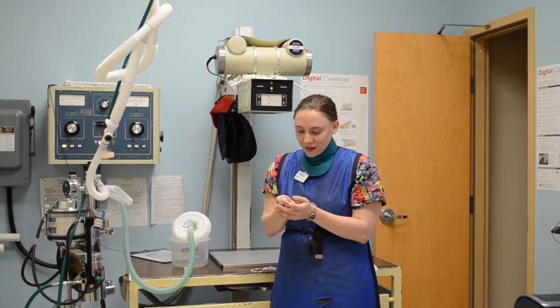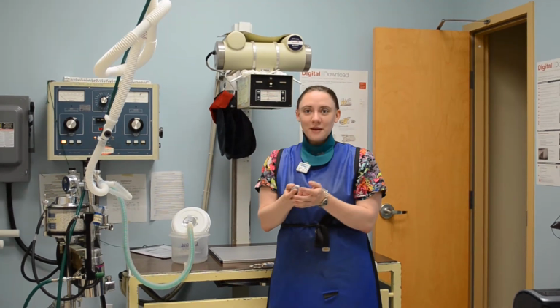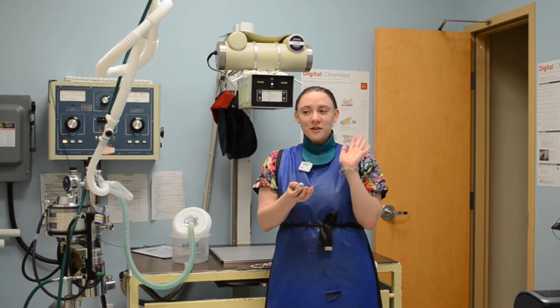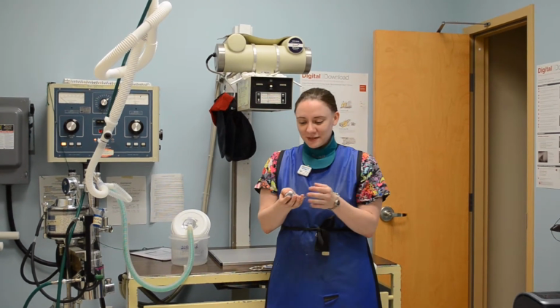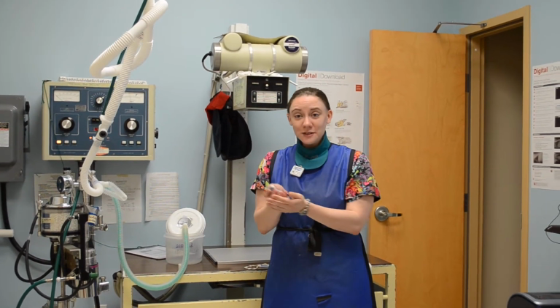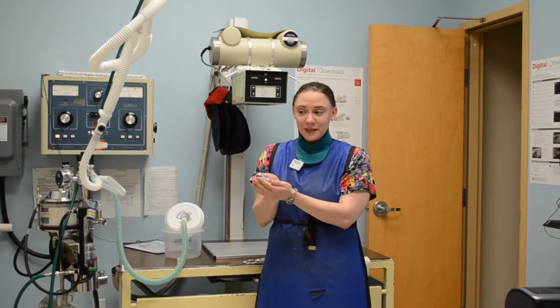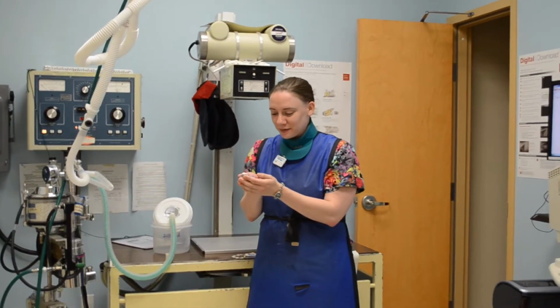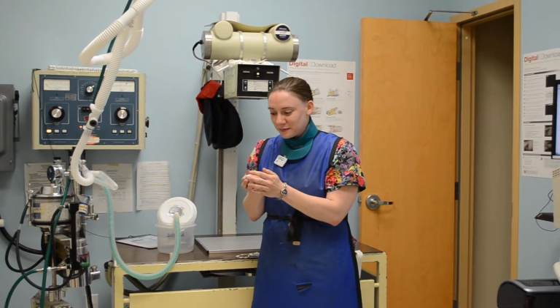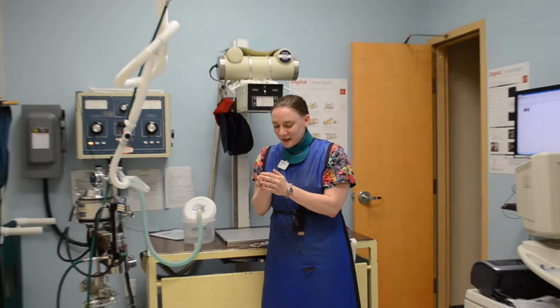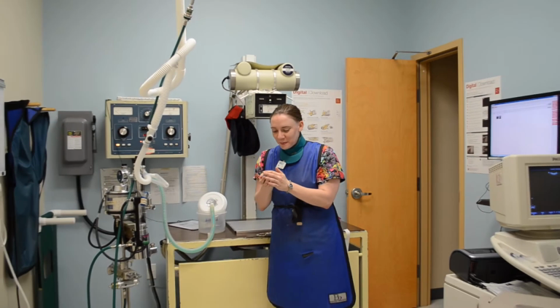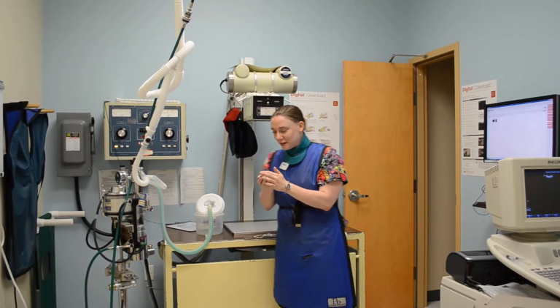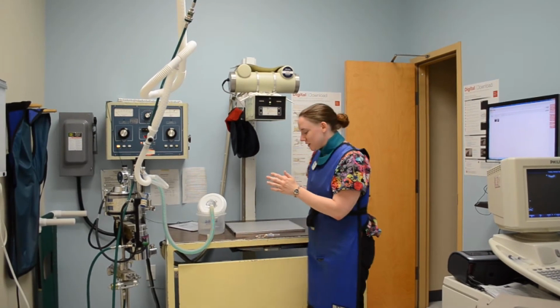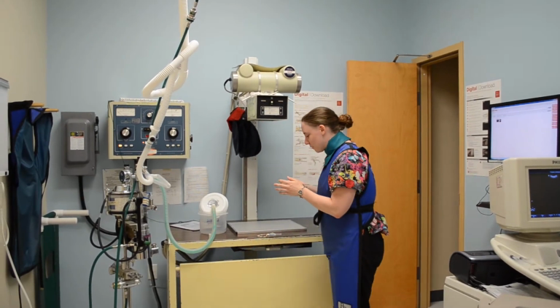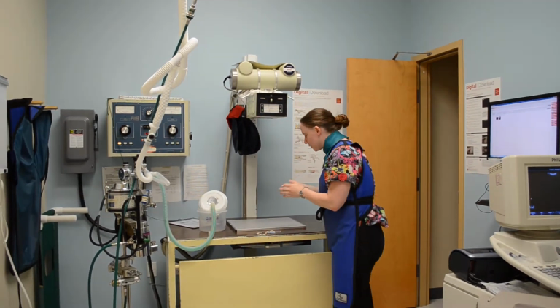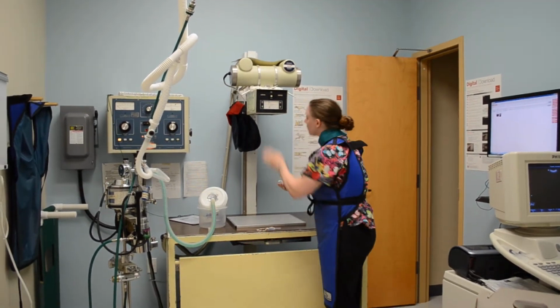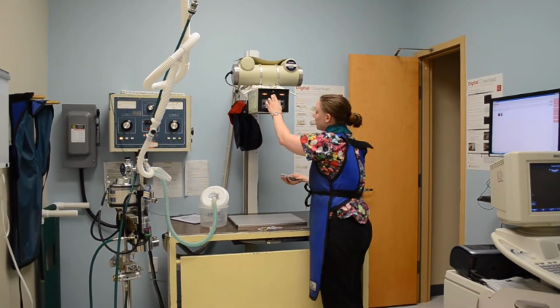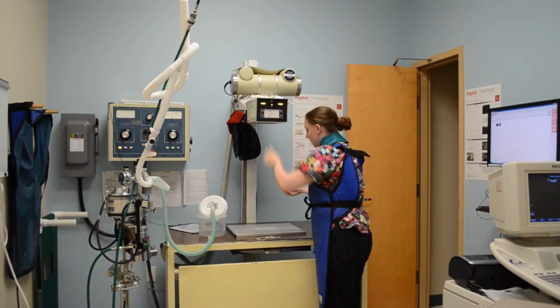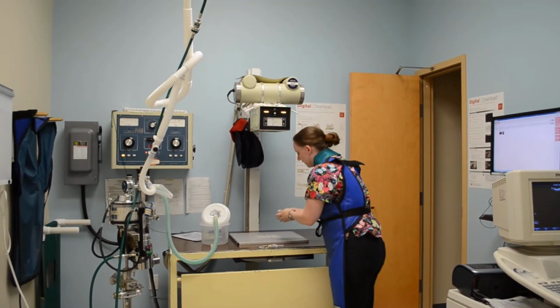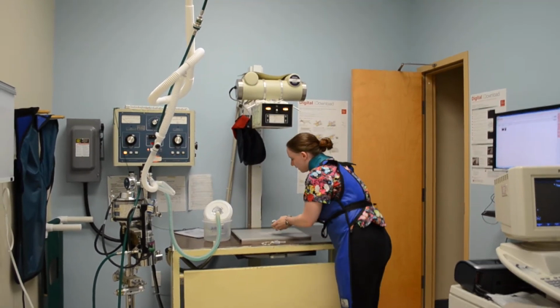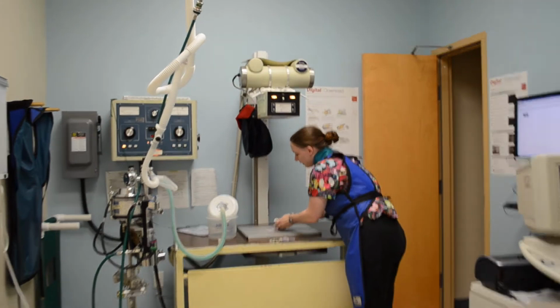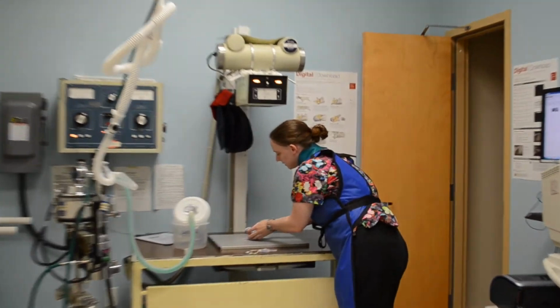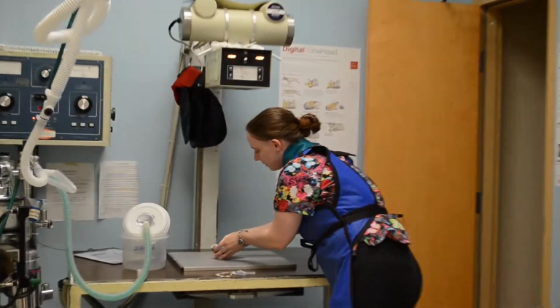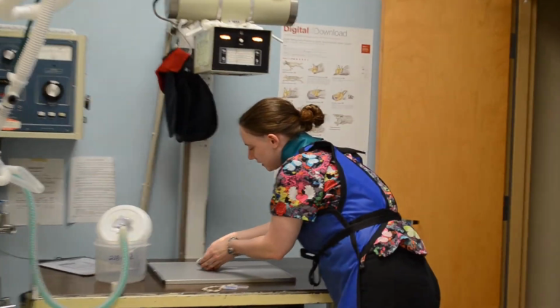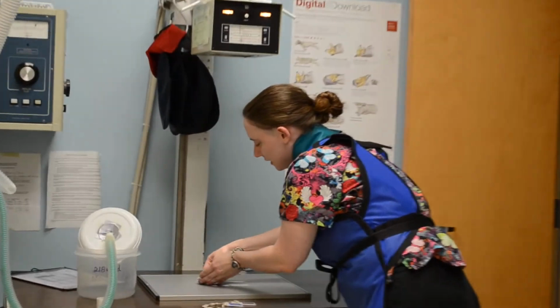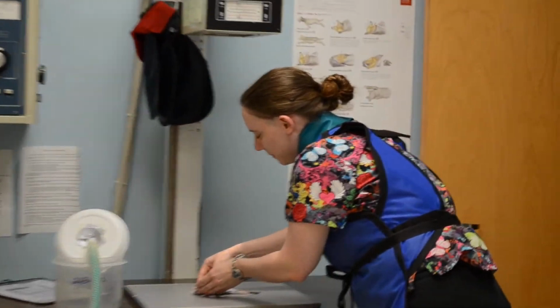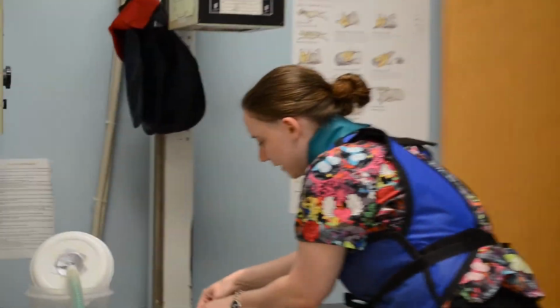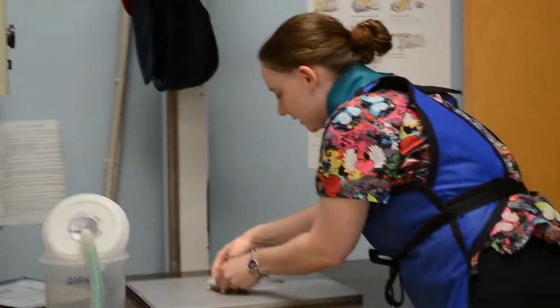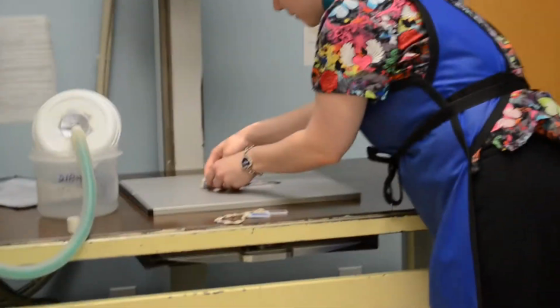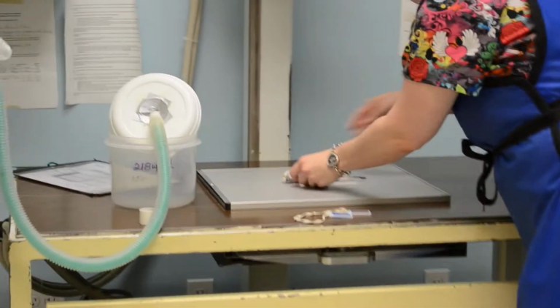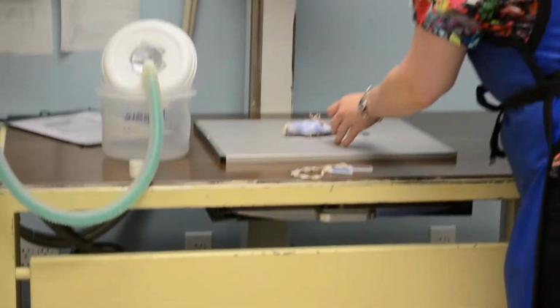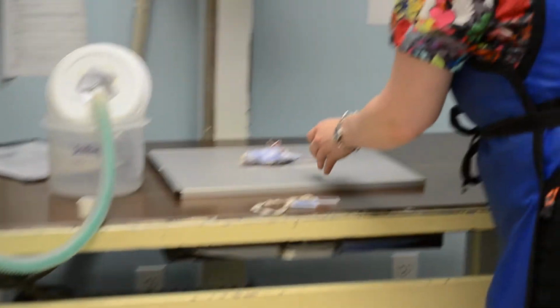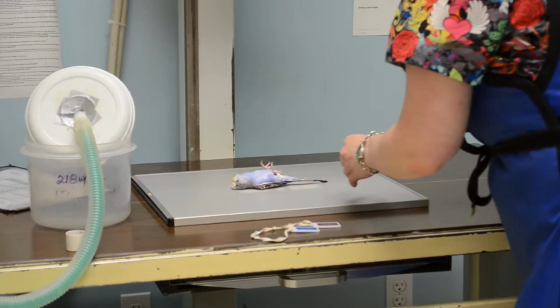Hello, I'm Angela Griffin. This is ISO, our little parakeet that we're going to be showing how to do x-rays with. He's sleeping, and hopefully he'll stay asleep really well for us so we can take his x-rays.